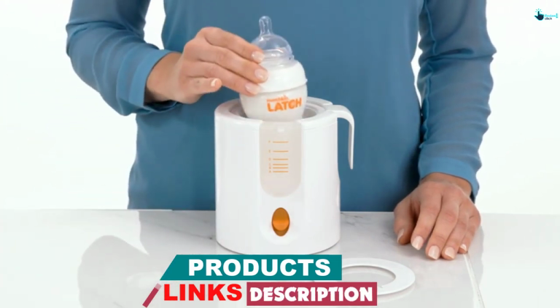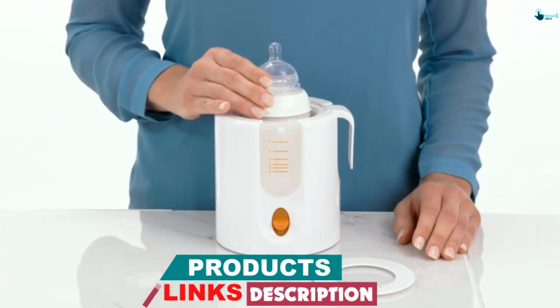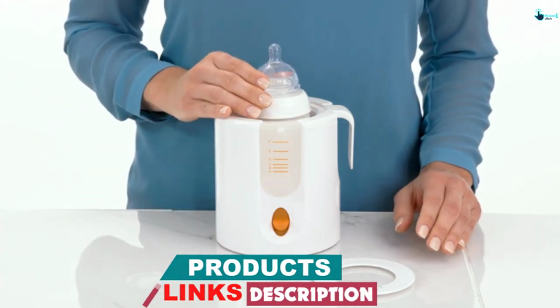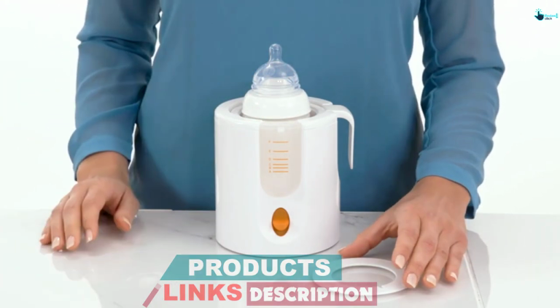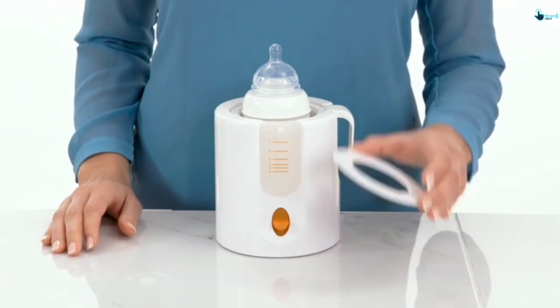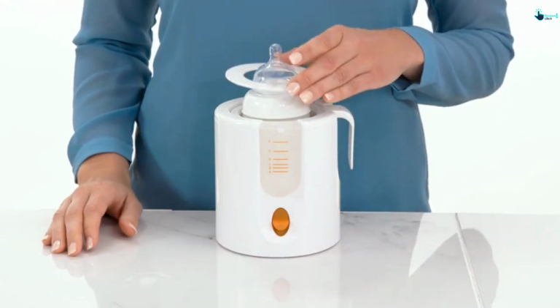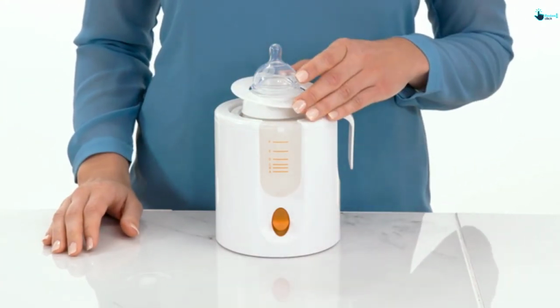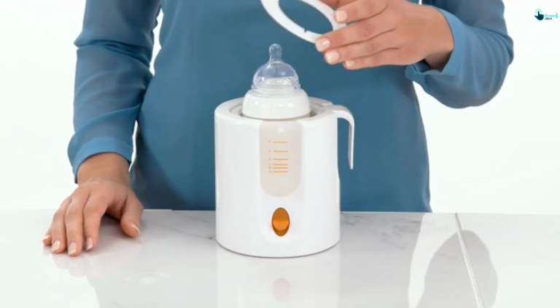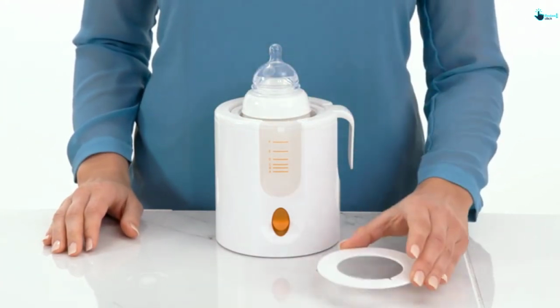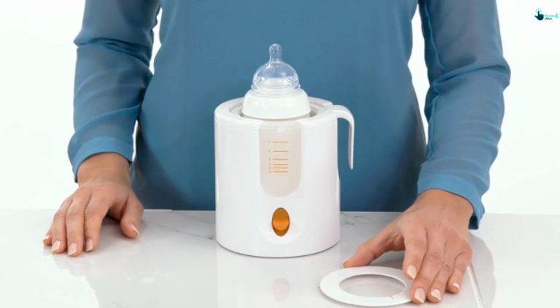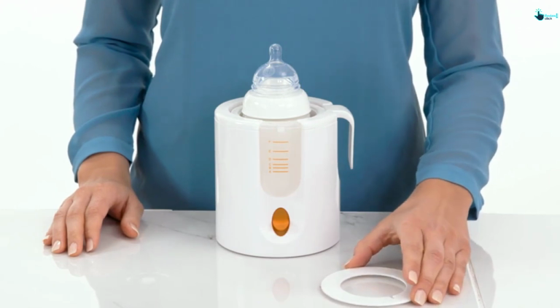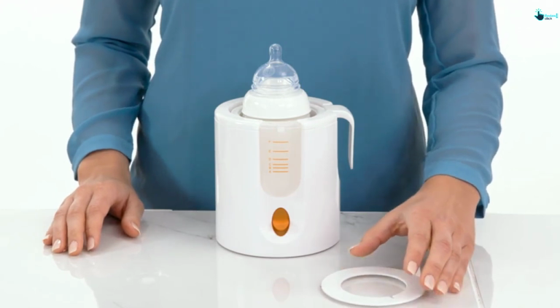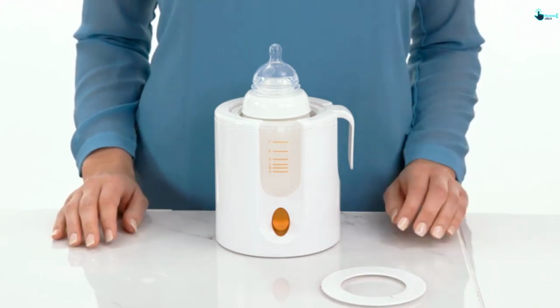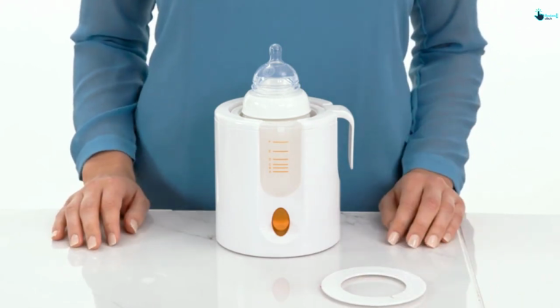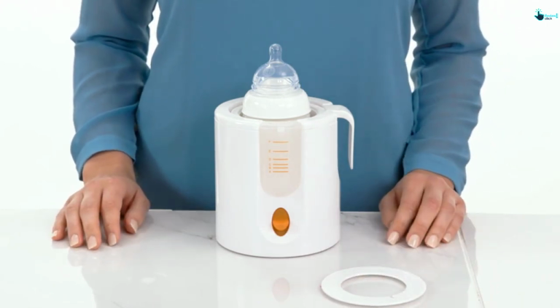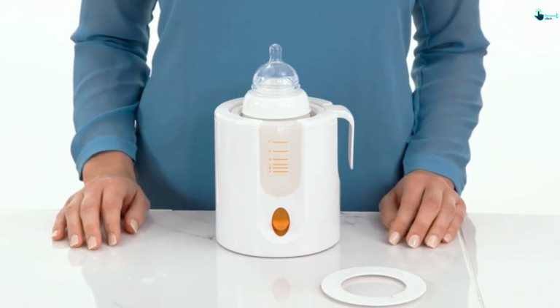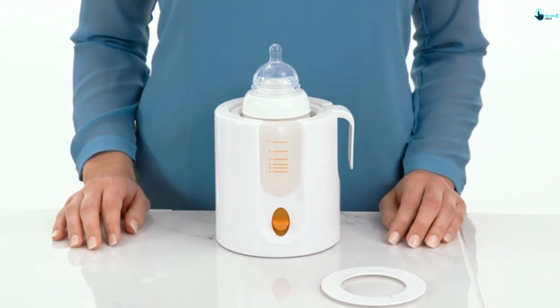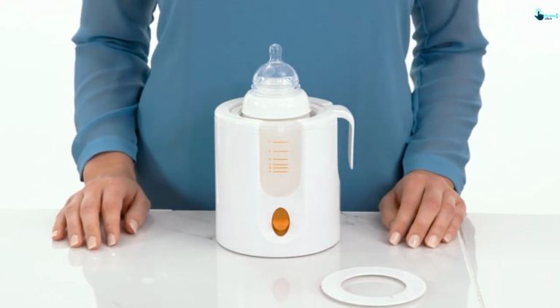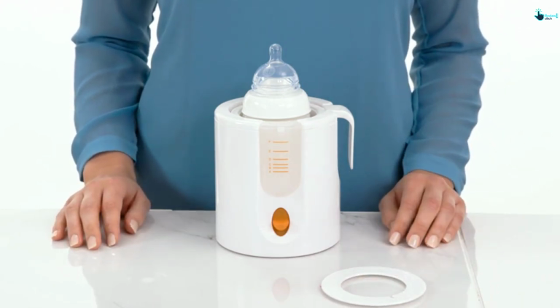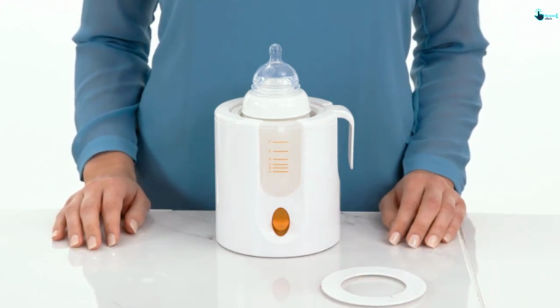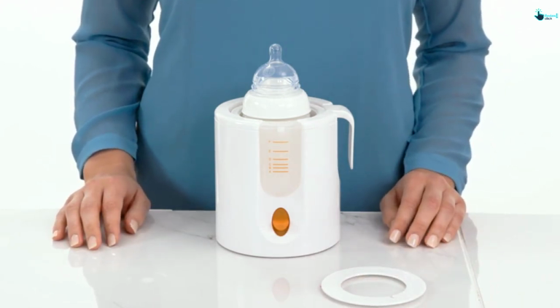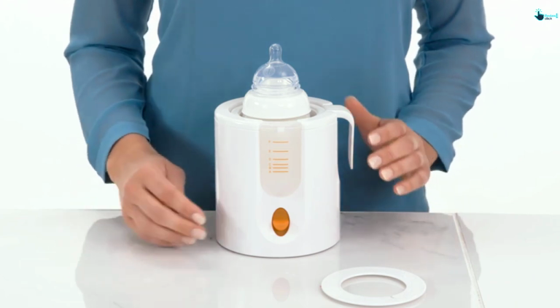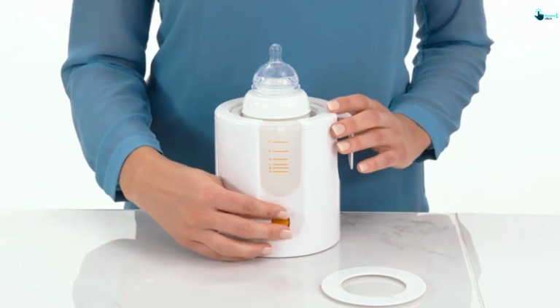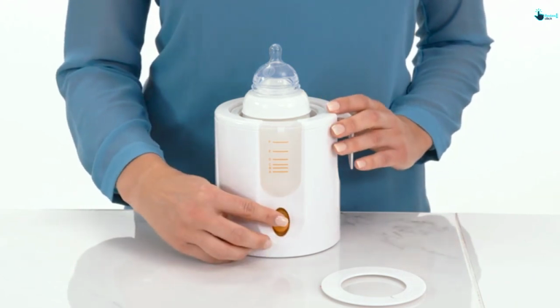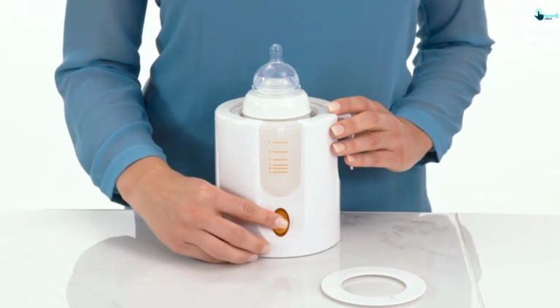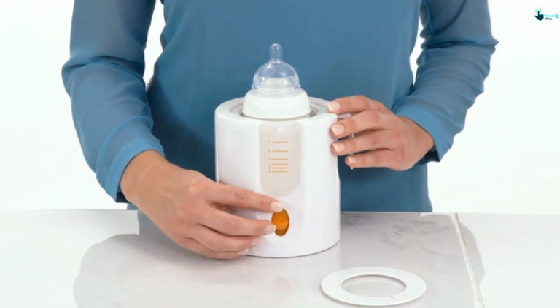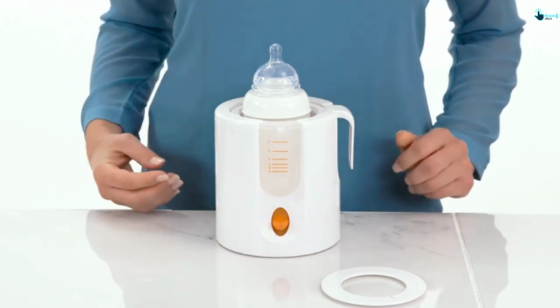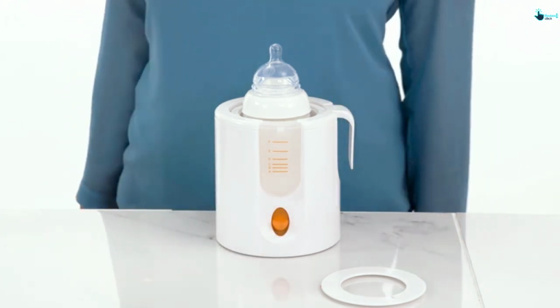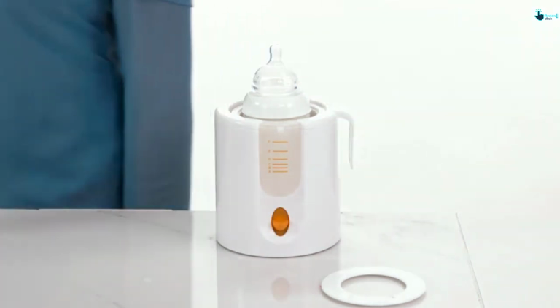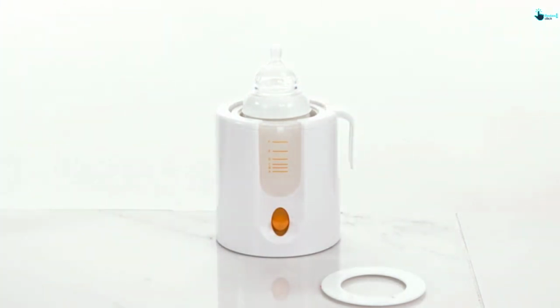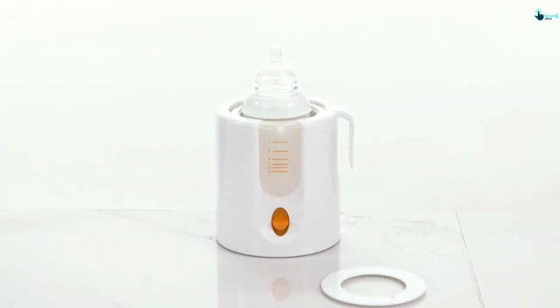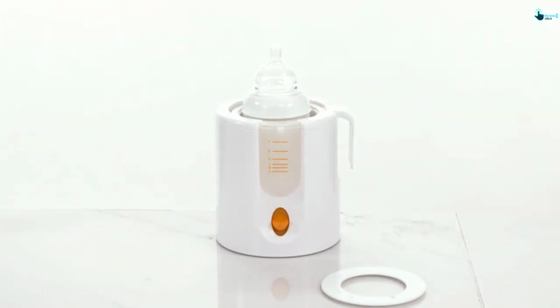It features a measuring cup to aid in the correct water measurement procedure. It also uses a steam warming mechanism to heat food and milk more quickly, hygienically, and evenly. It weighs 1.4 pounds, which enhances its portability and storage.